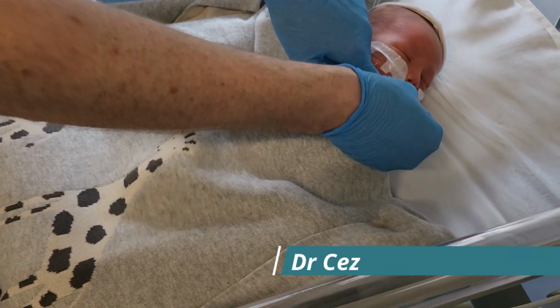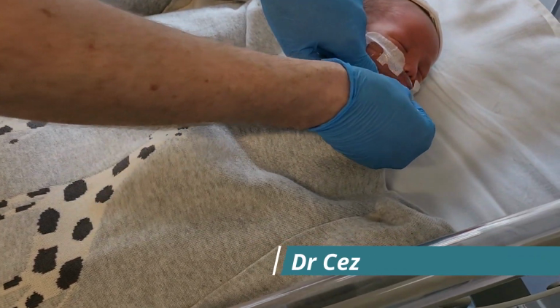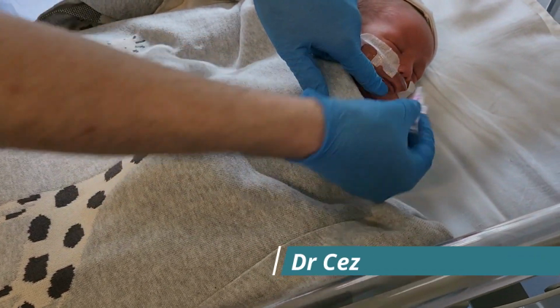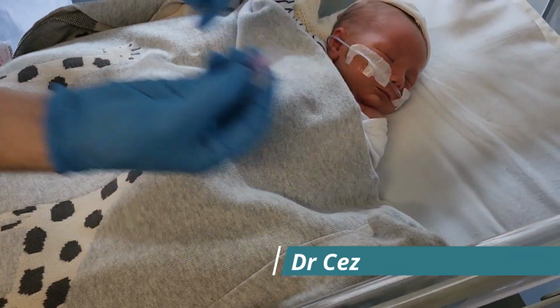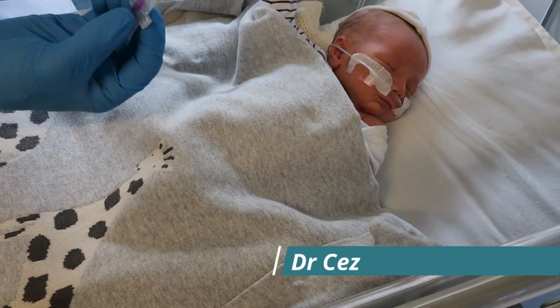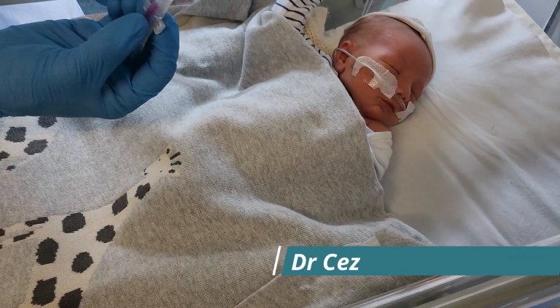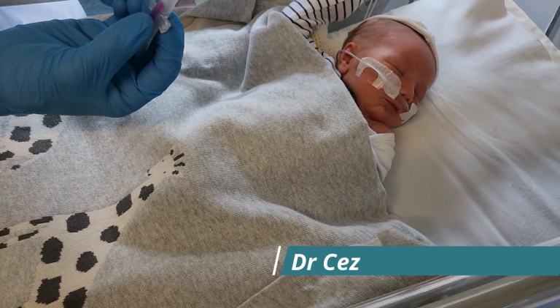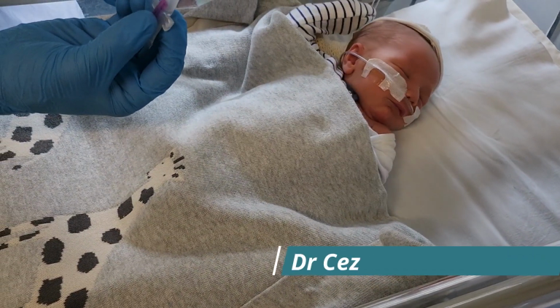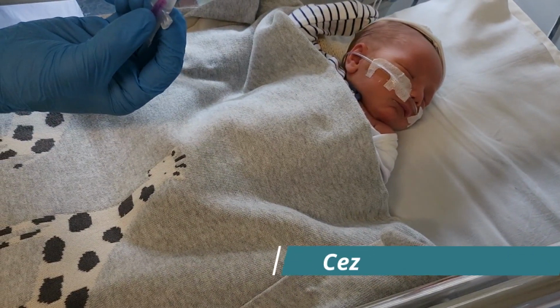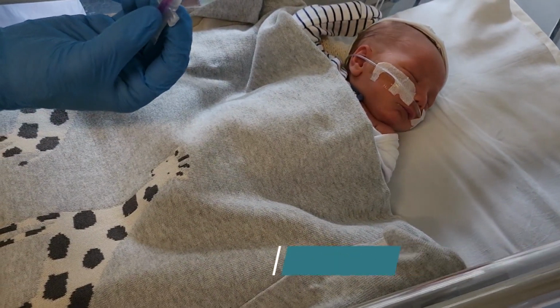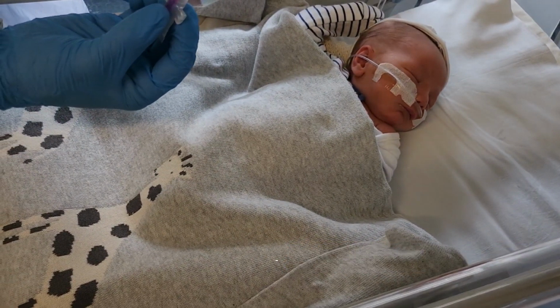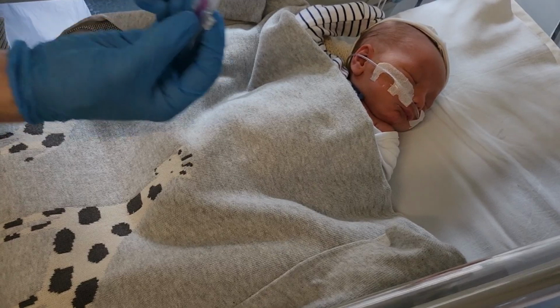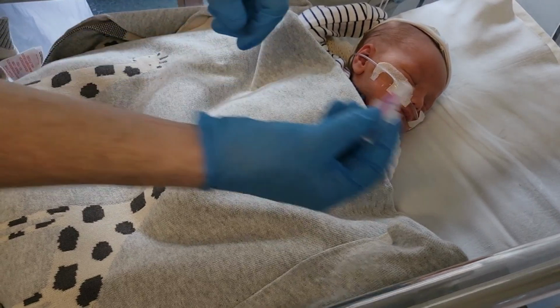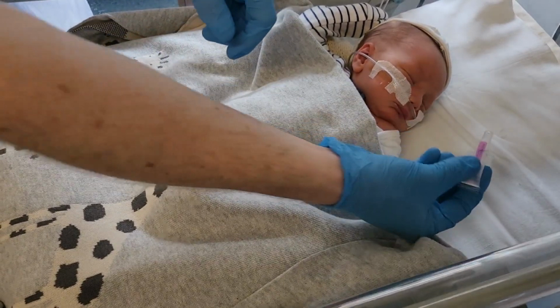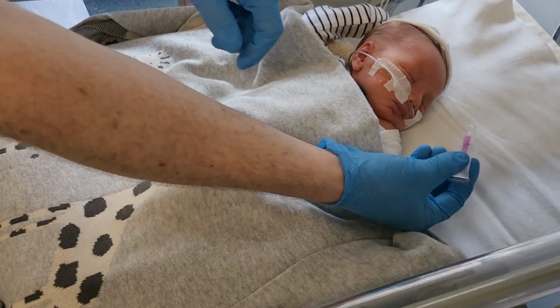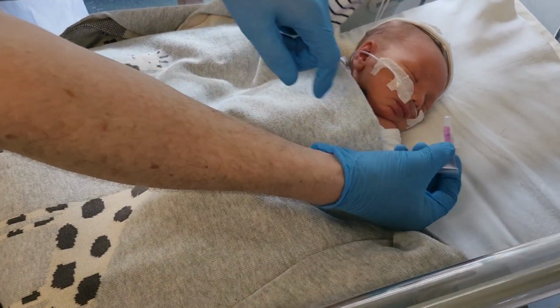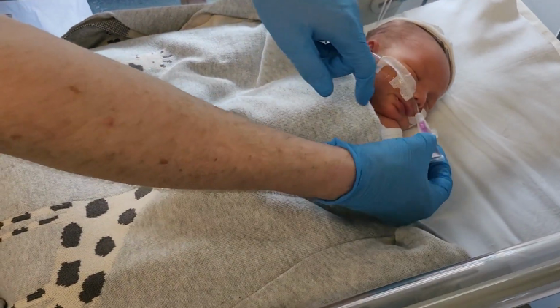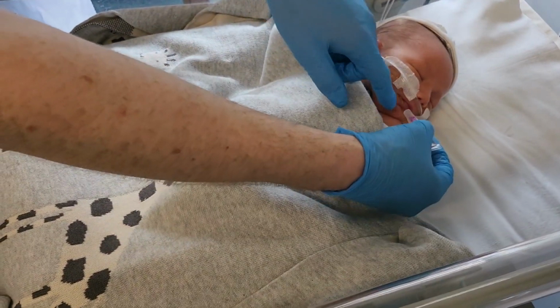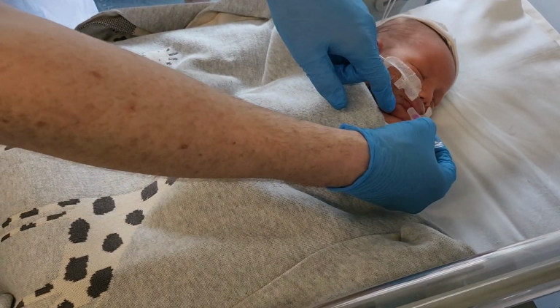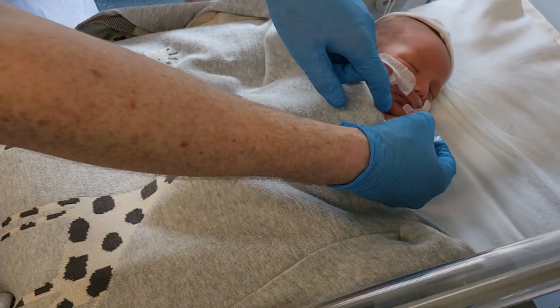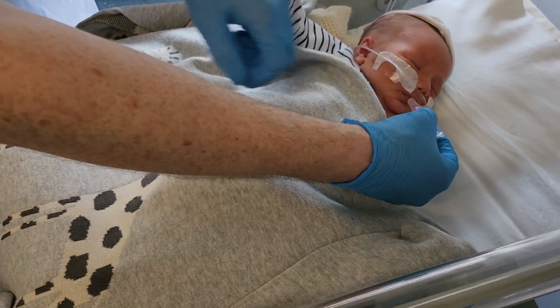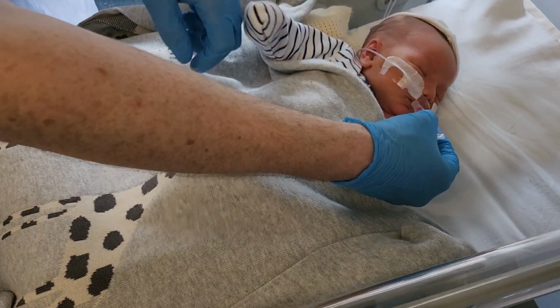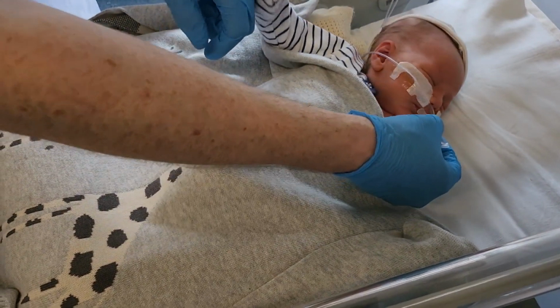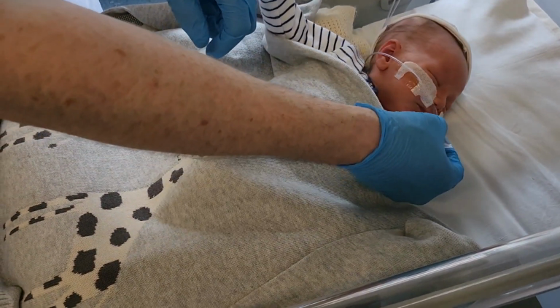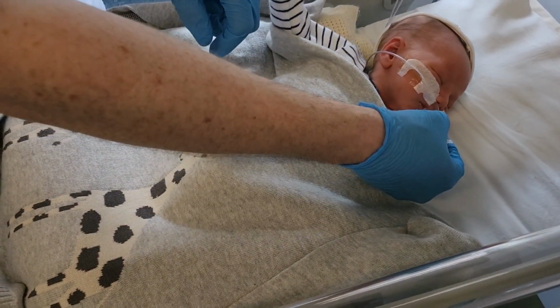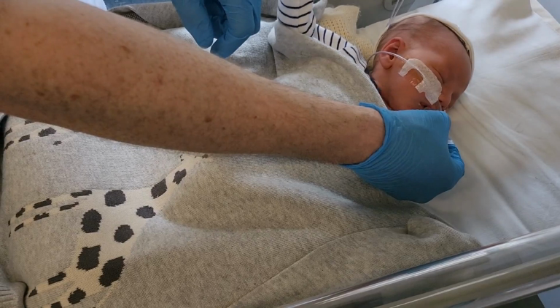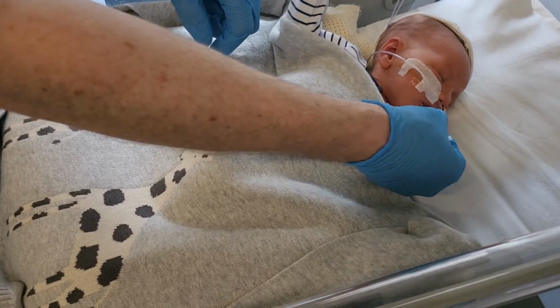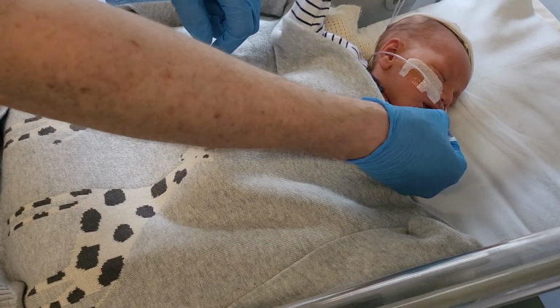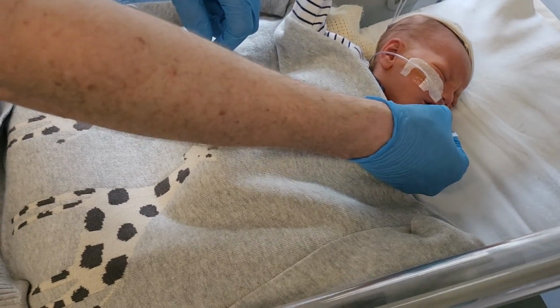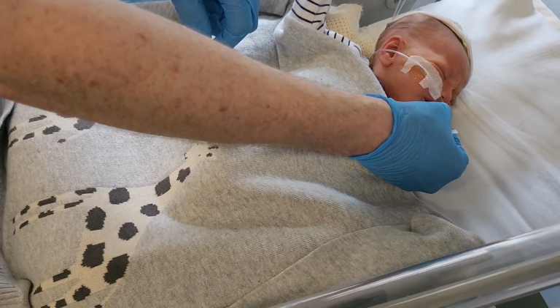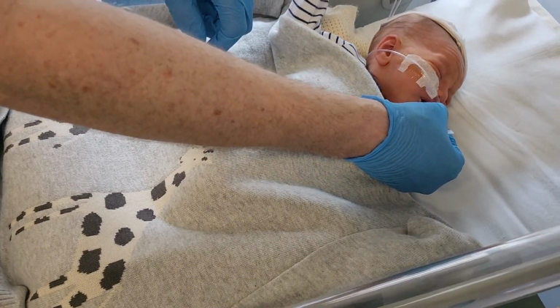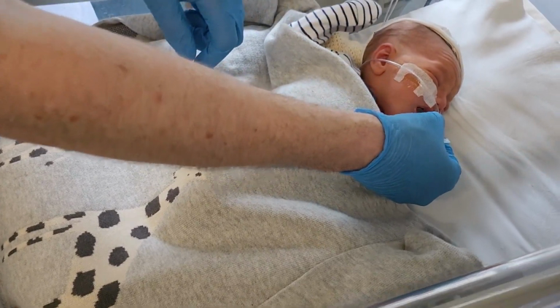This is us talking about heel pricks in small babies — a good way of getting blood tests or small volume tests such as full blood count, CRP, U&E, and bilirubin.